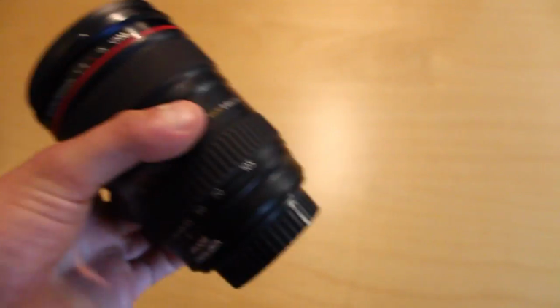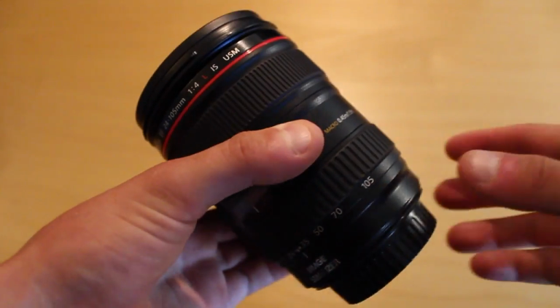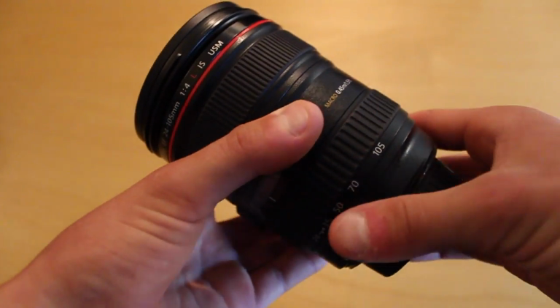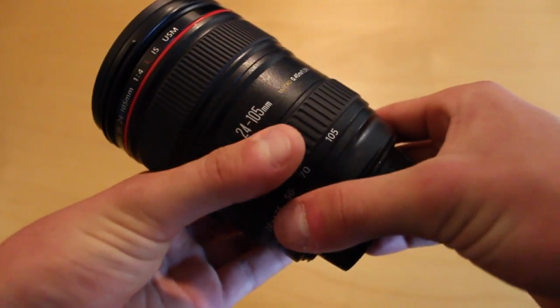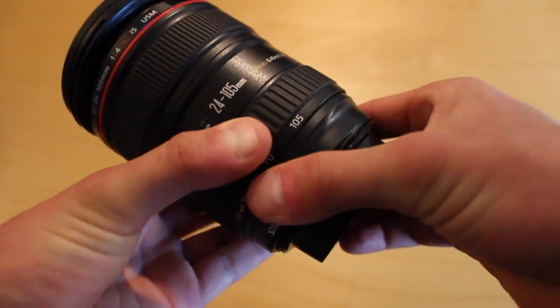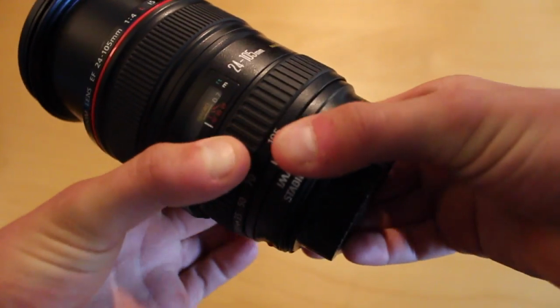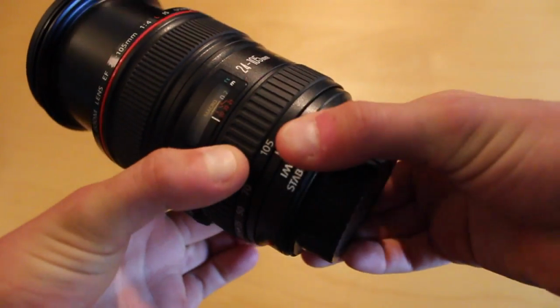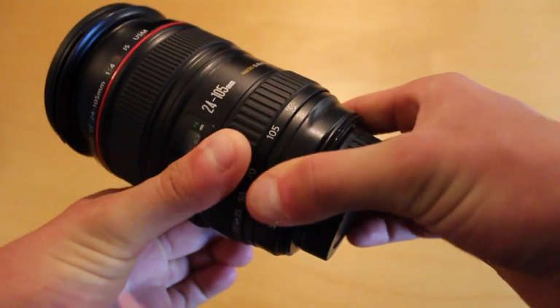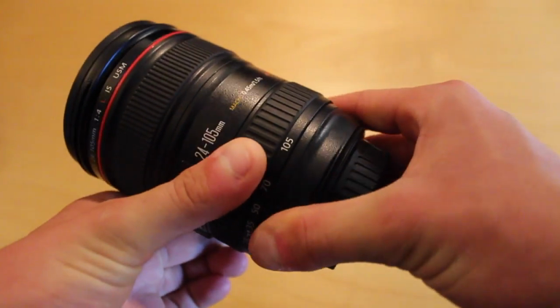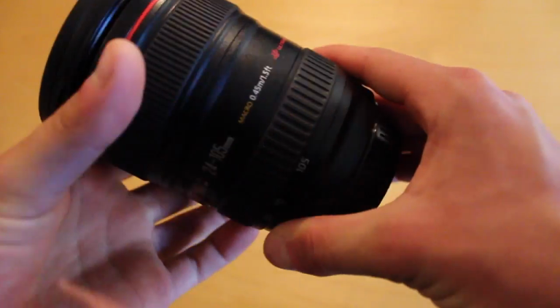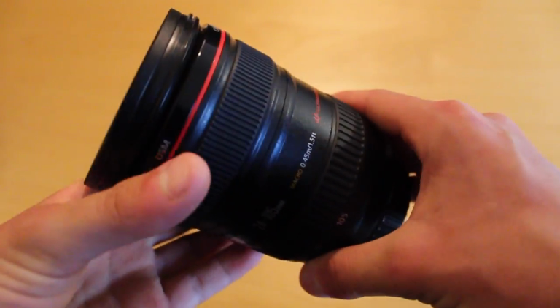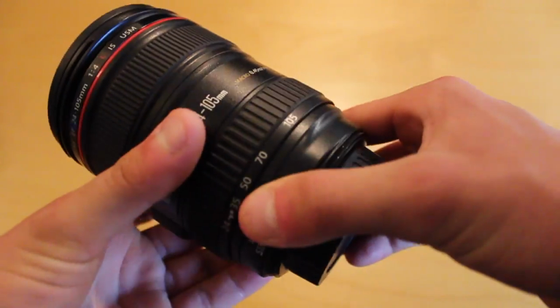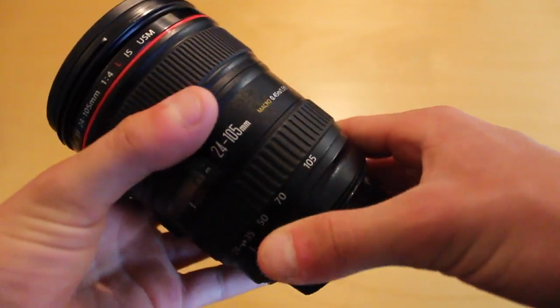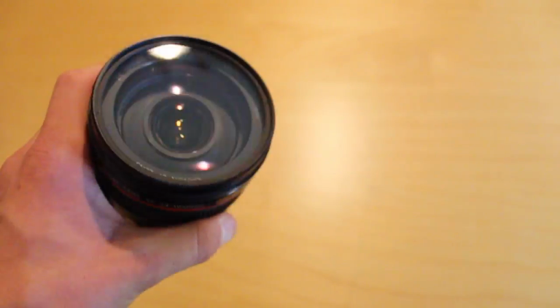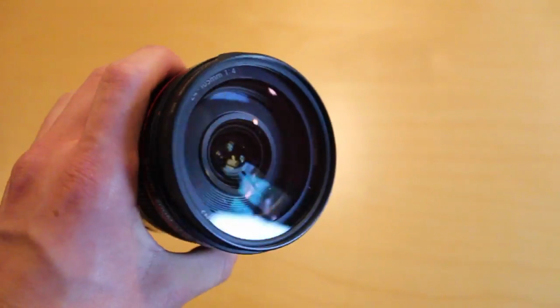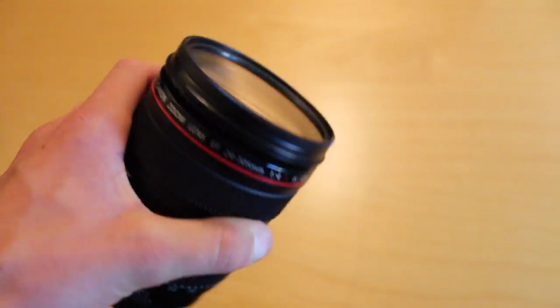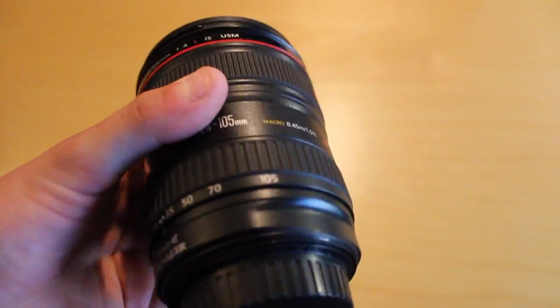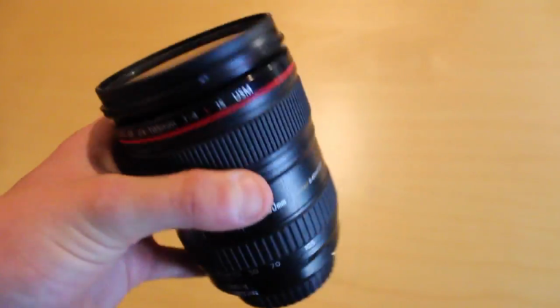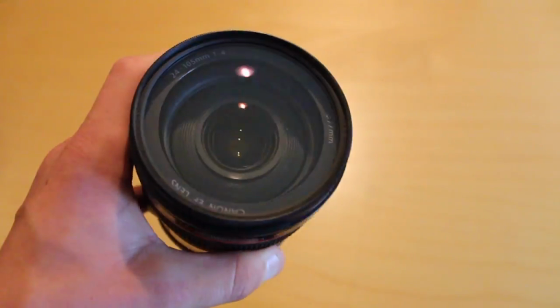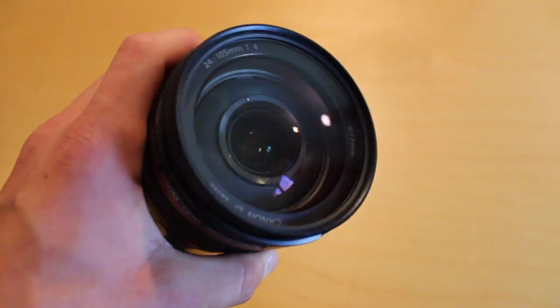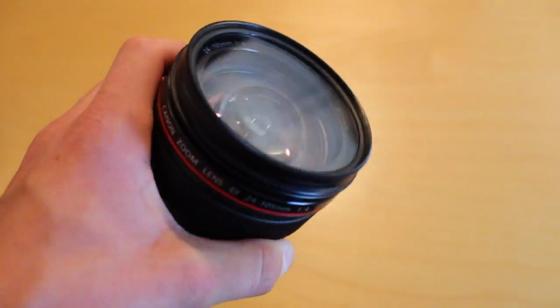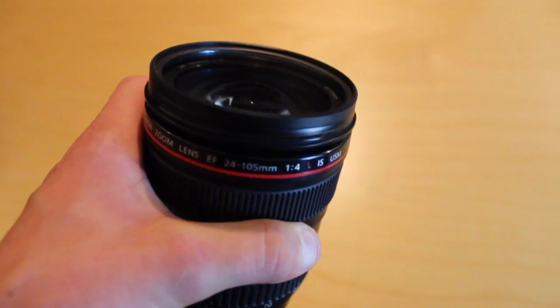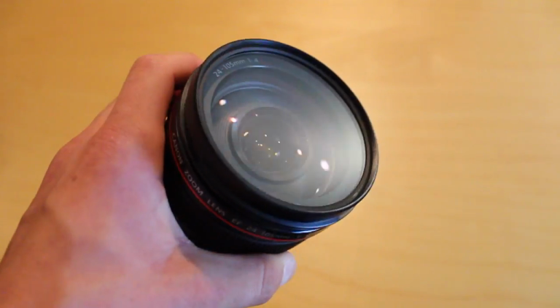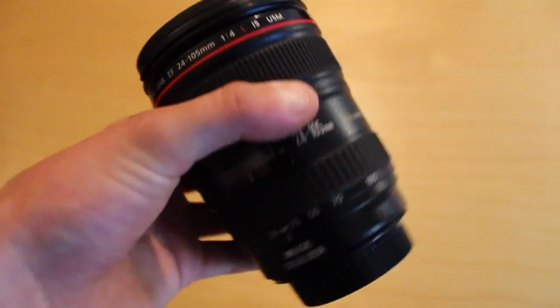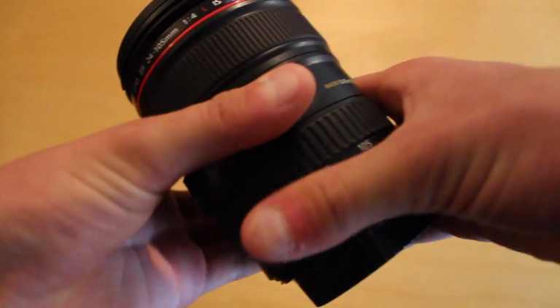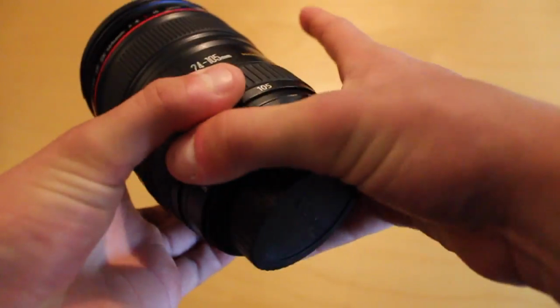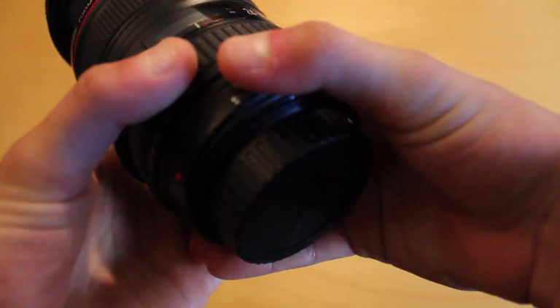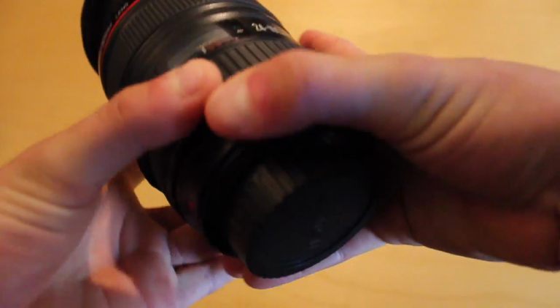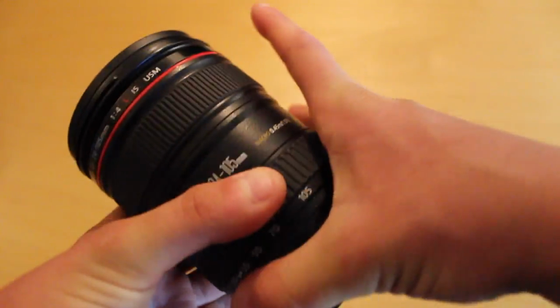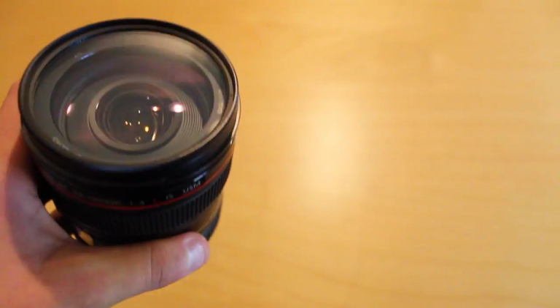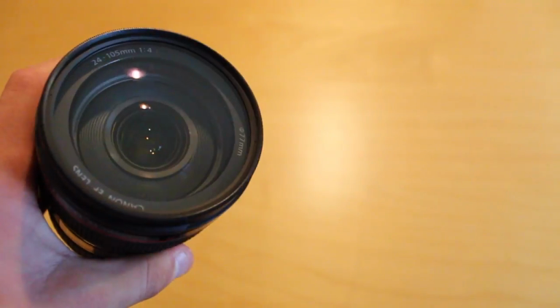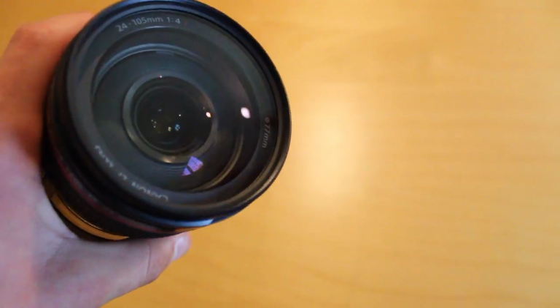Here we have the Canon 24-105 zoom lens, and this isn't just my favorite lens — this is probably my favorite possession. This thing is beautiful, it takes great photos and has a pretty good zoom range for videos too. Really happy with this thing.